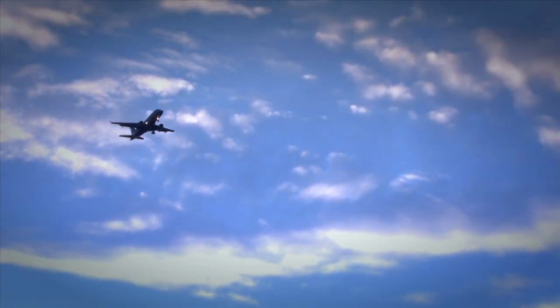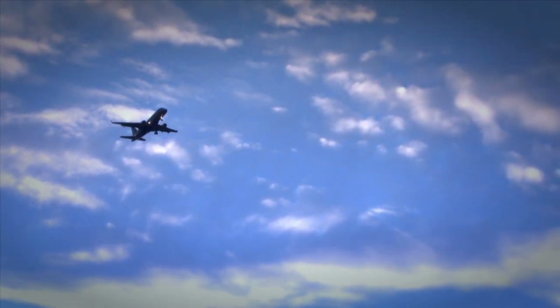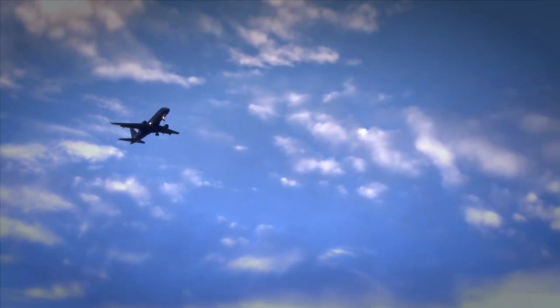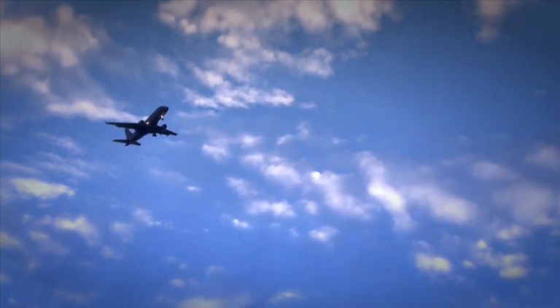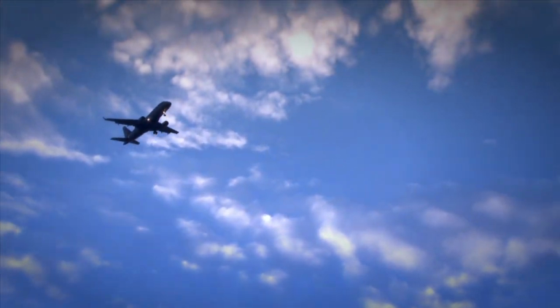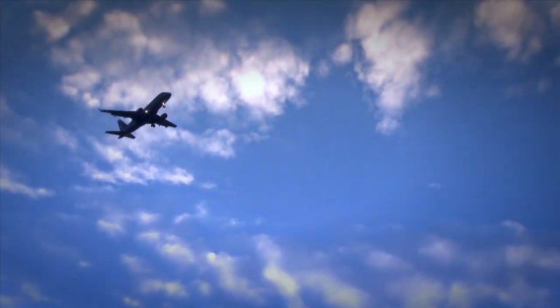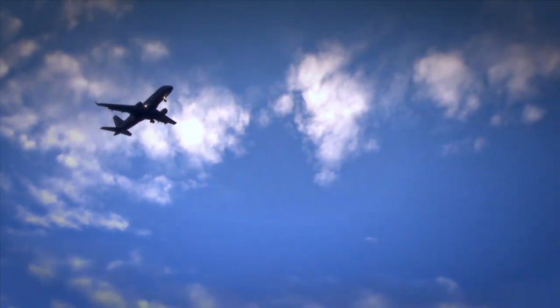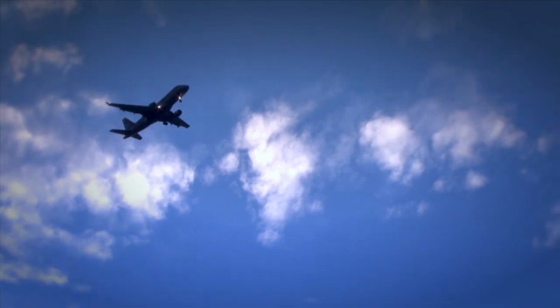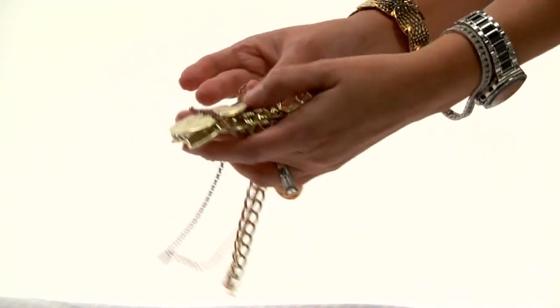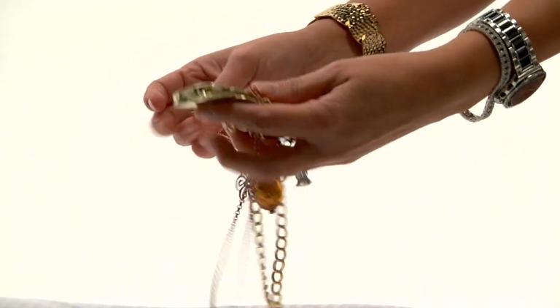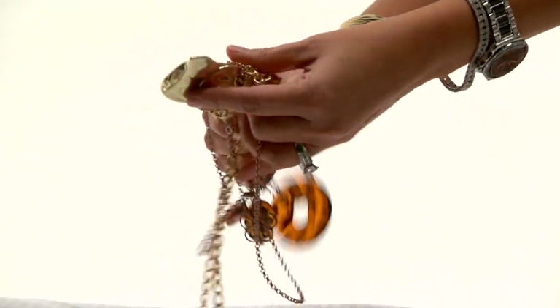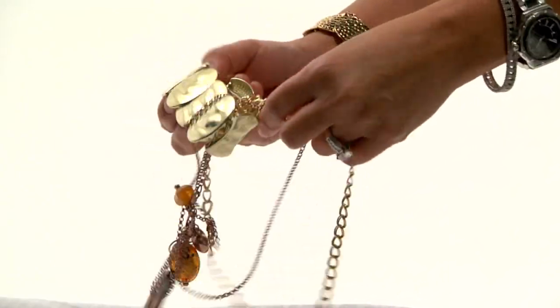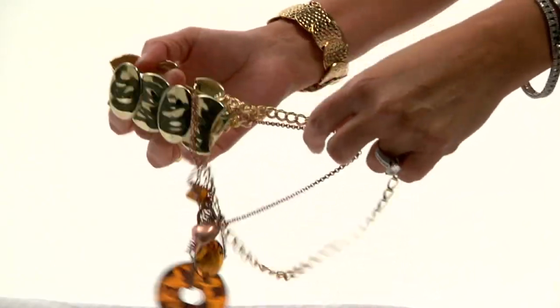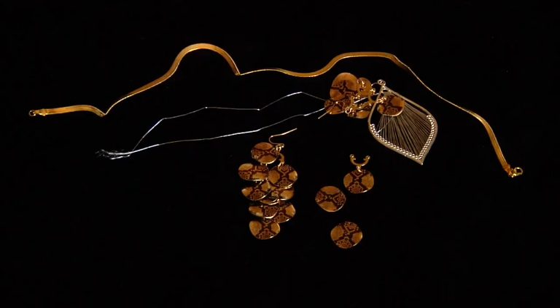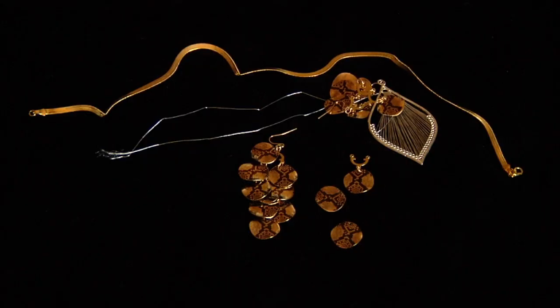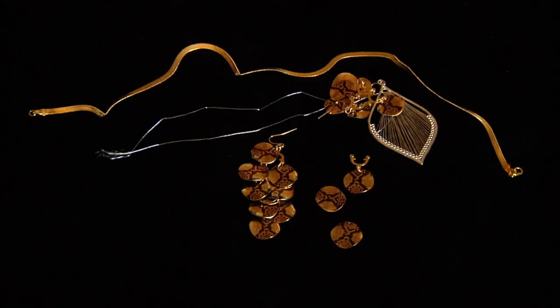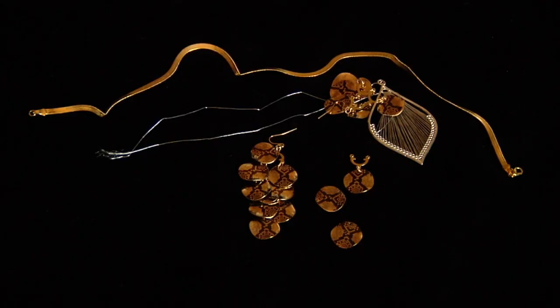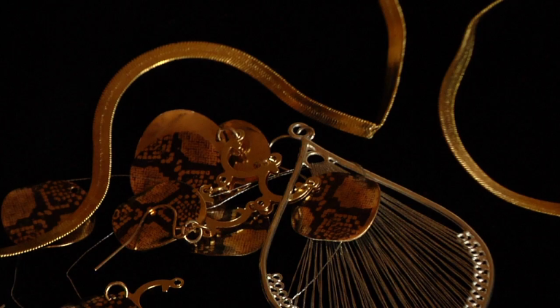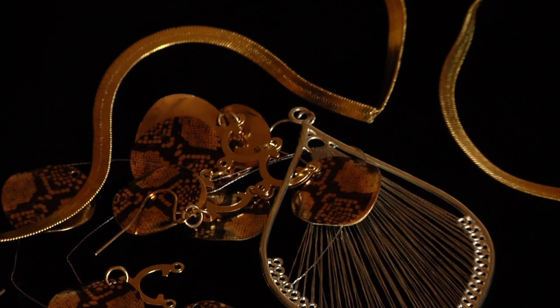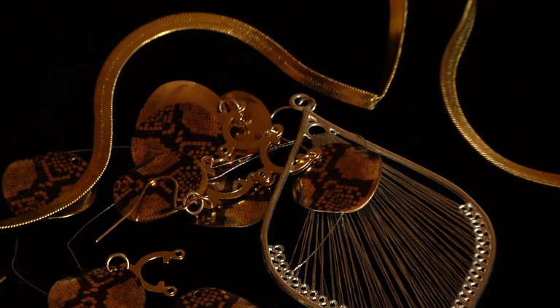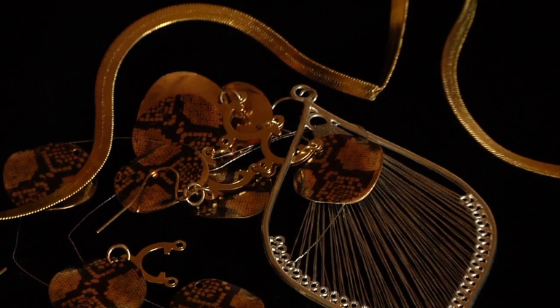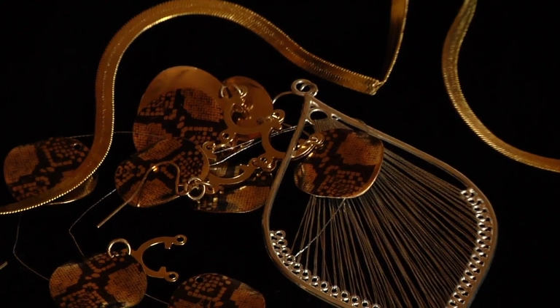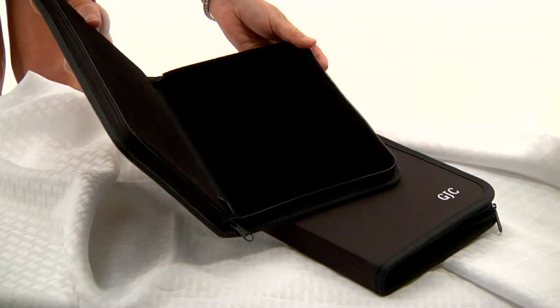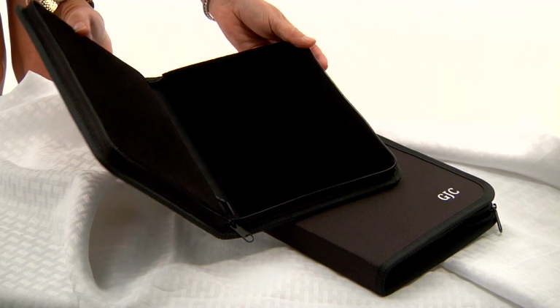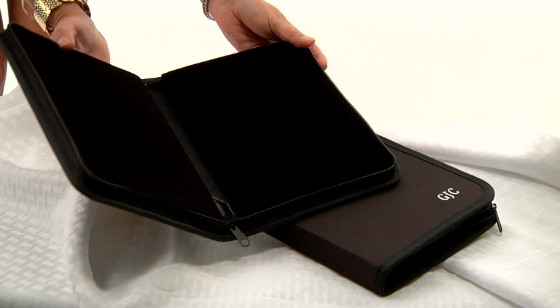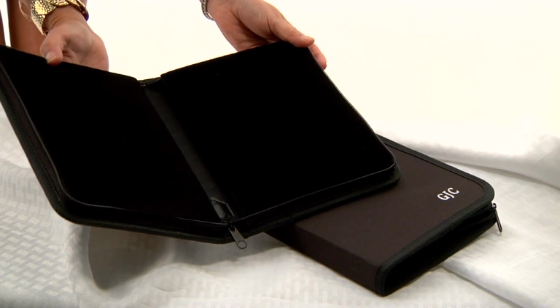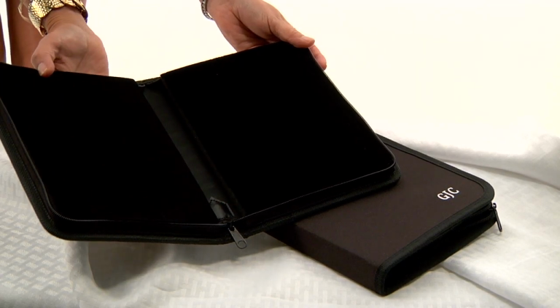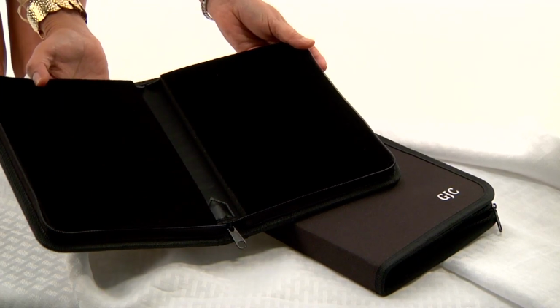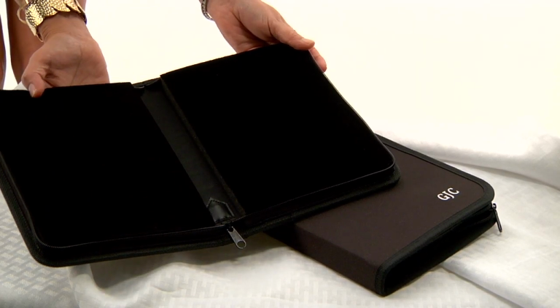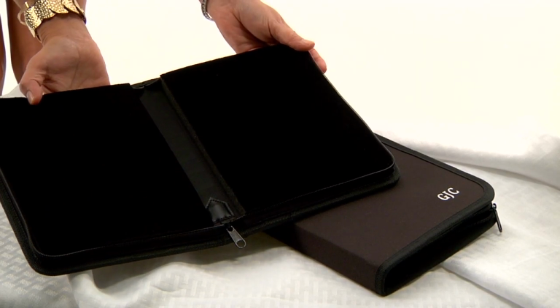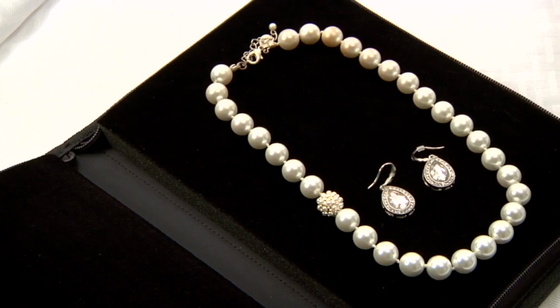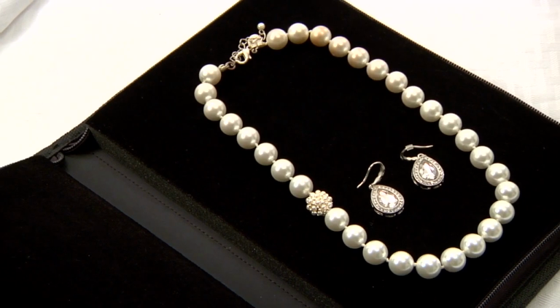Traveling with jewelry can be frustrating and costly. Tired of arriving at your destination to find your items broken and tangled? Now there's a solution: the Gentle Jewelry Case, a new and better jewelry case for traveling.